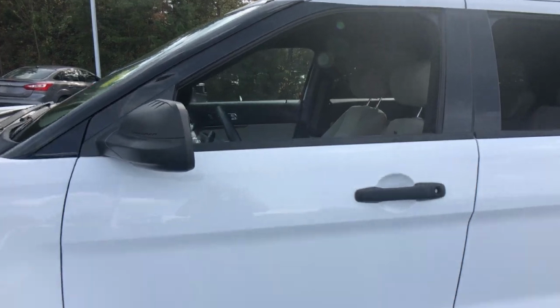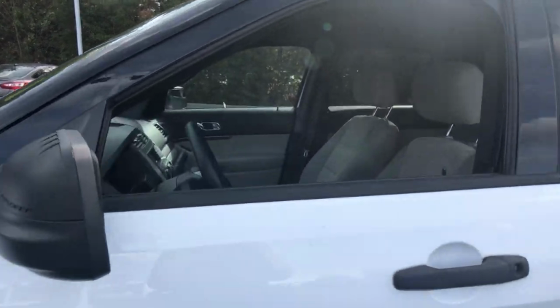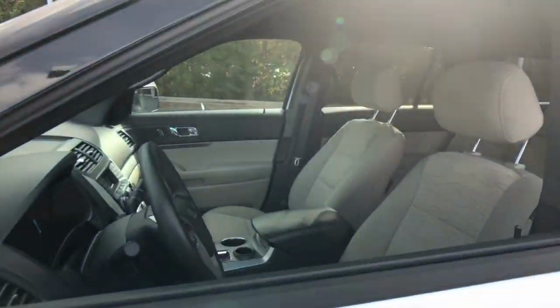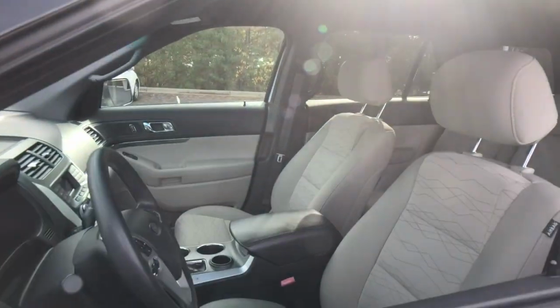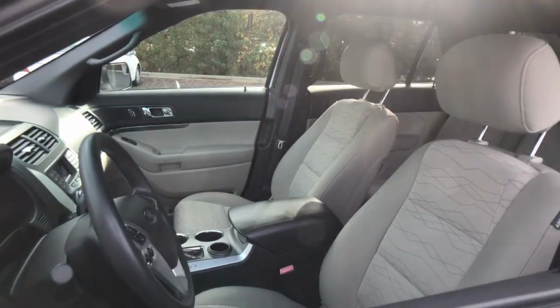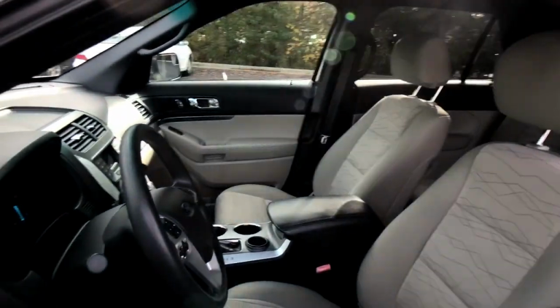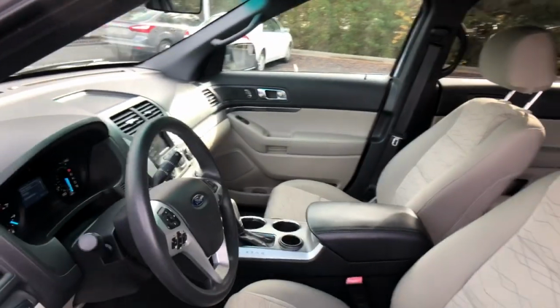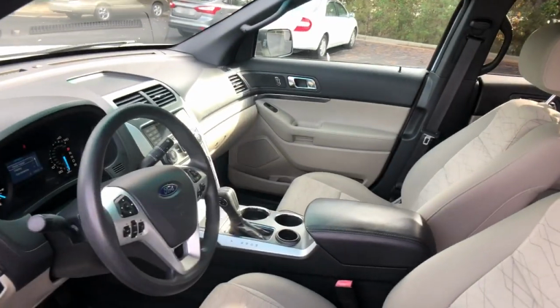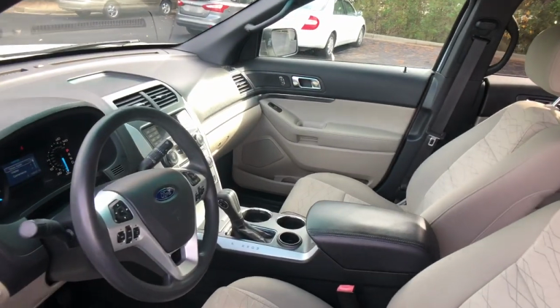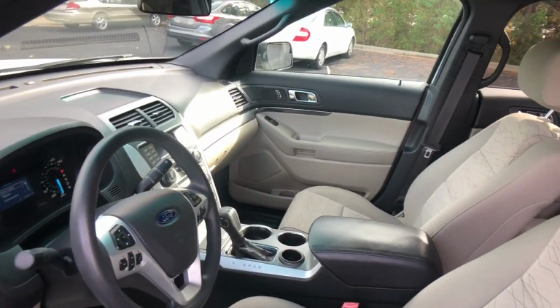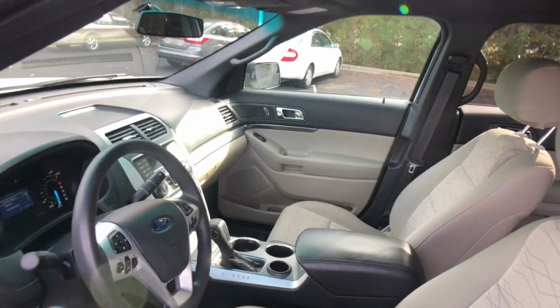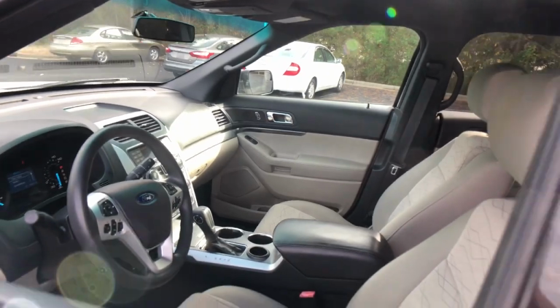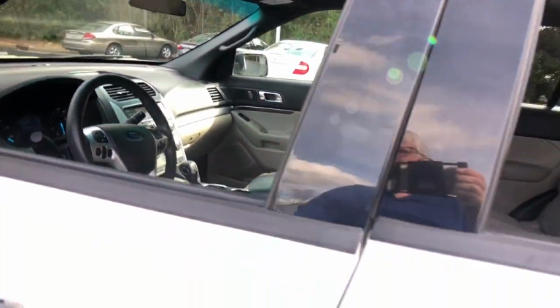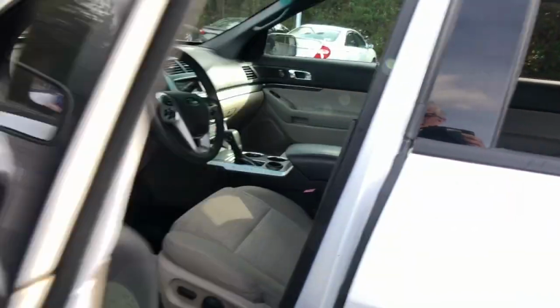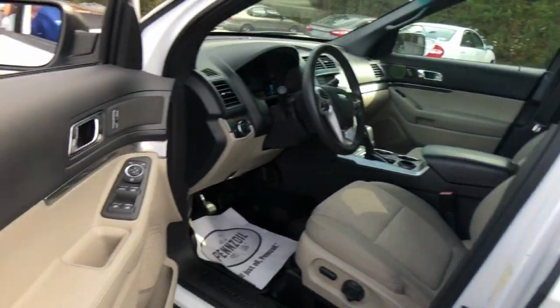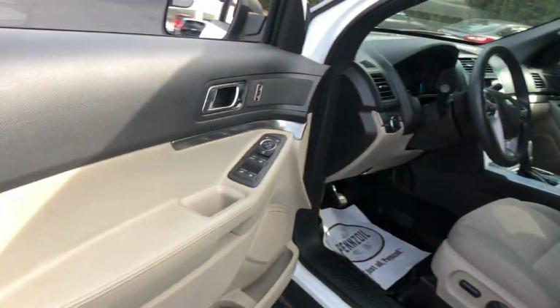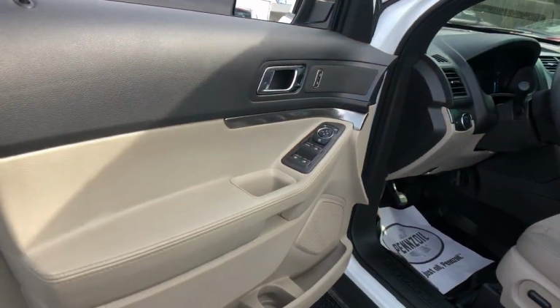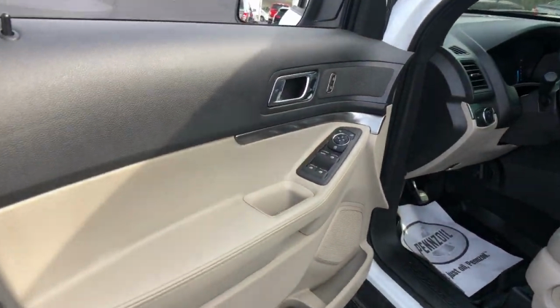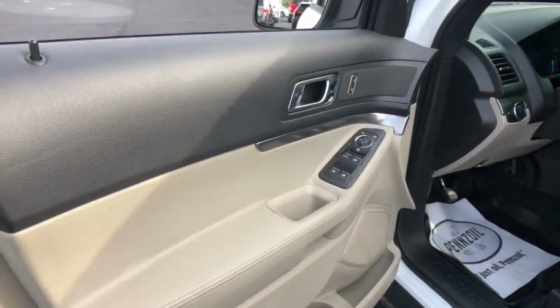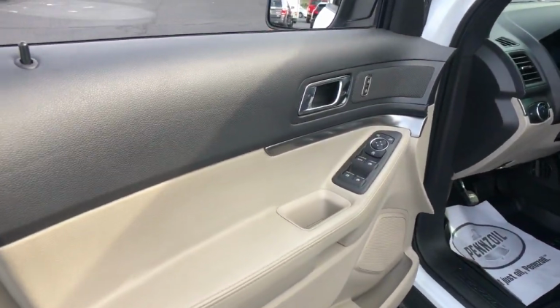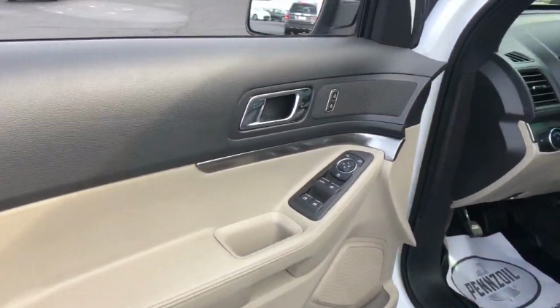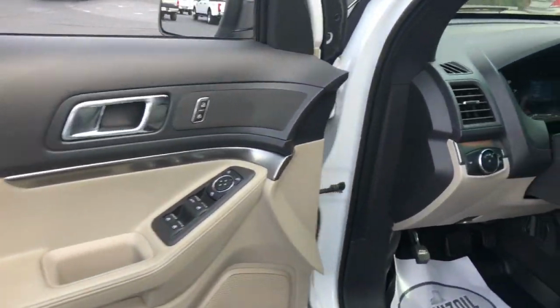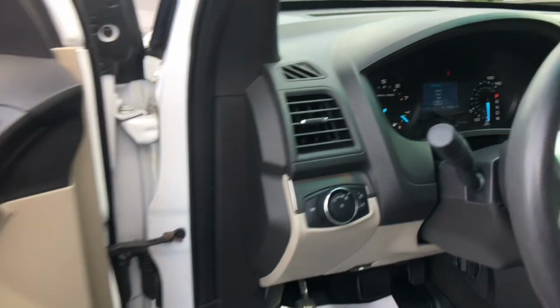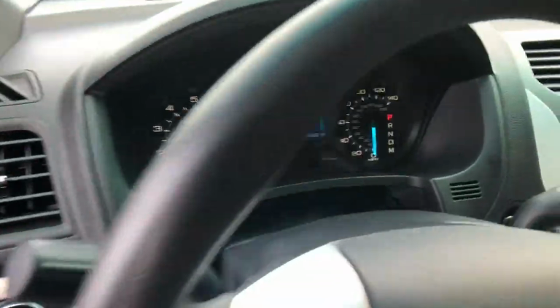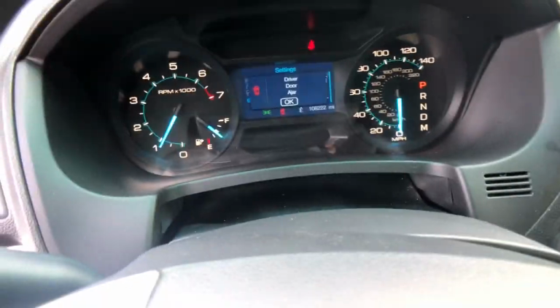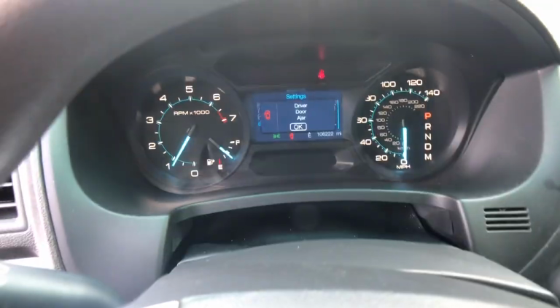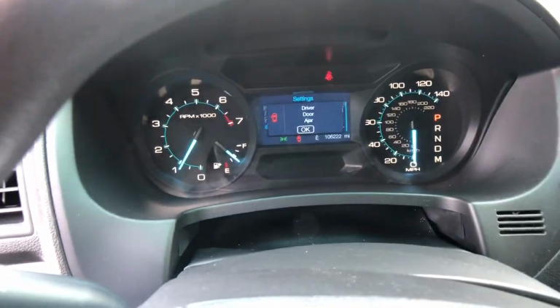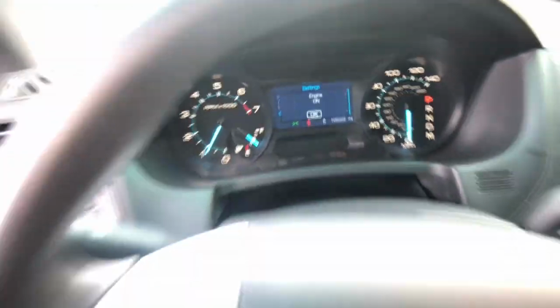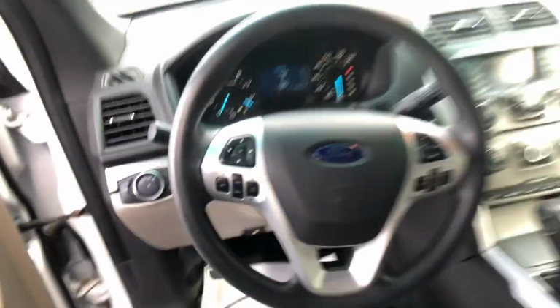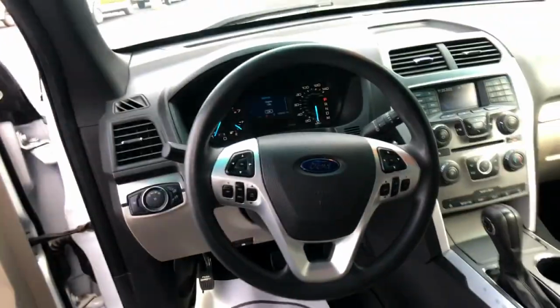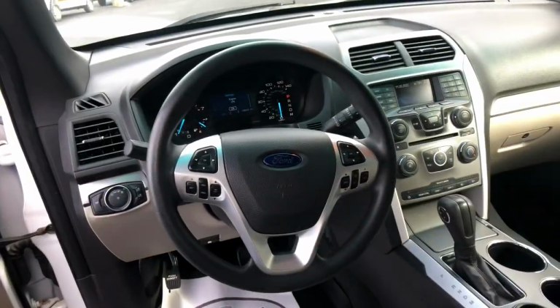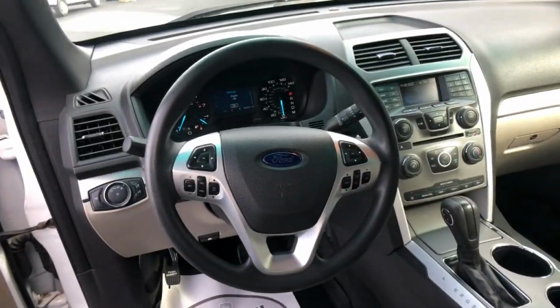Behind its commanding stance, you'll find a refined, comfortable driving experience, available options that let you customize technology and capabilities, and rugged midsize SUV versatility. The following are some of this vehicle's highlighted options.